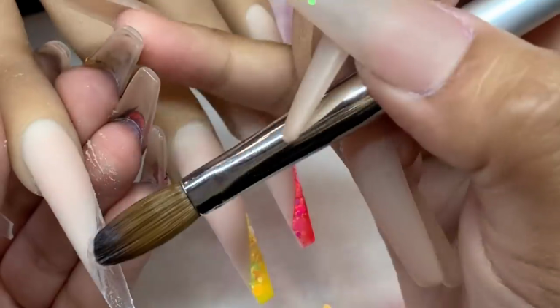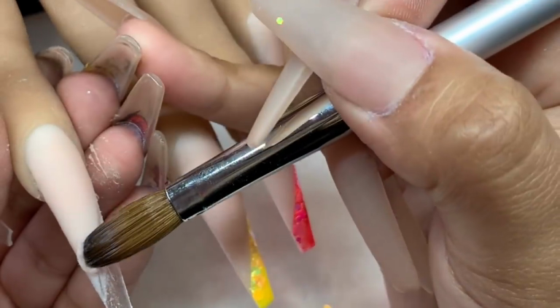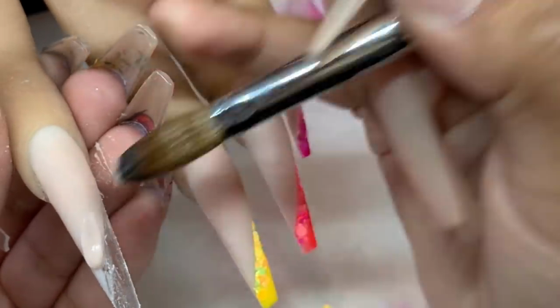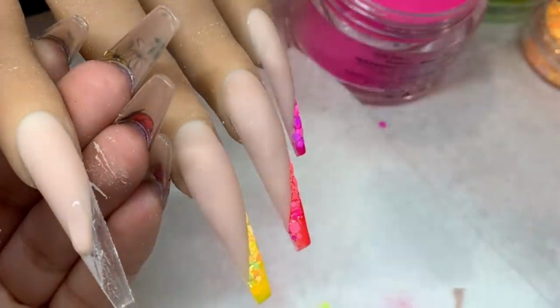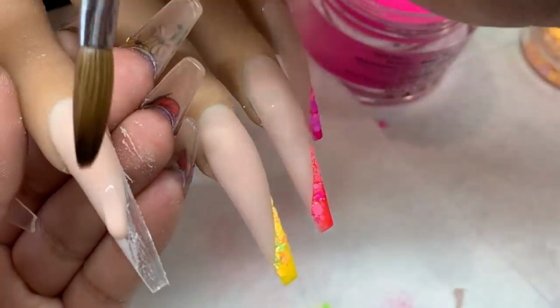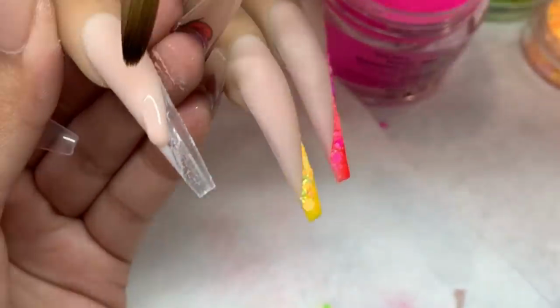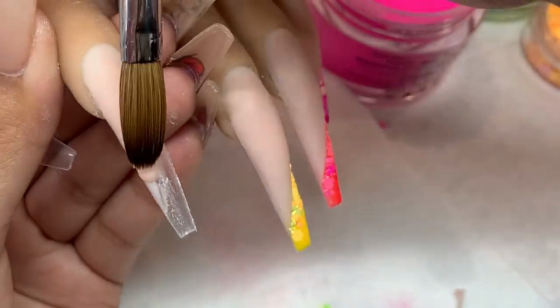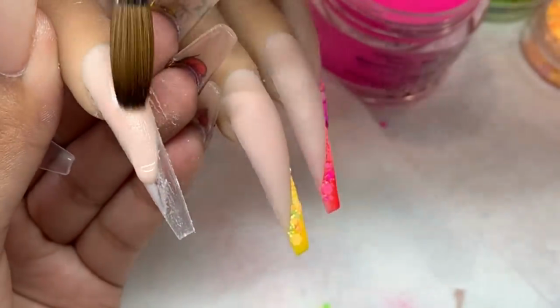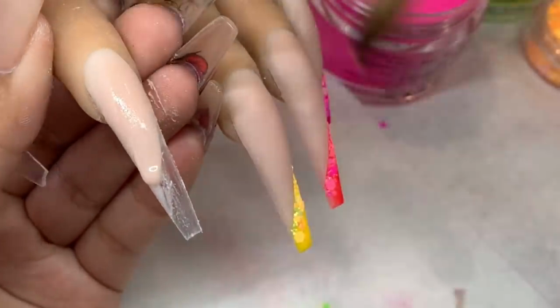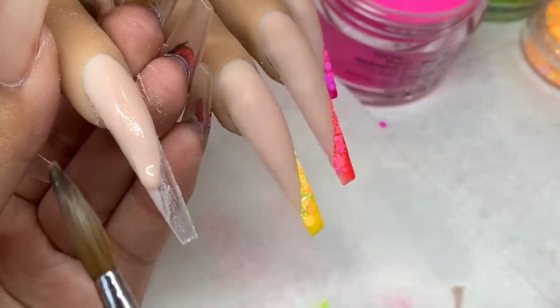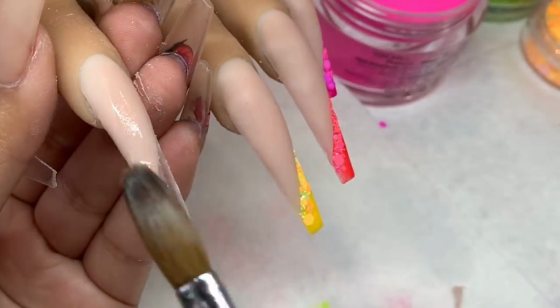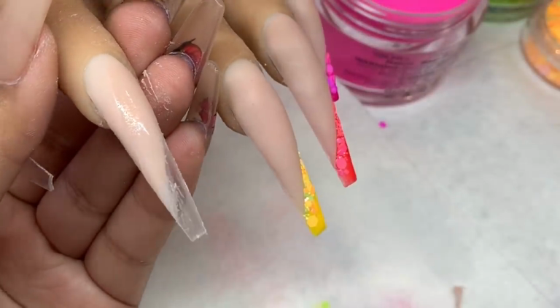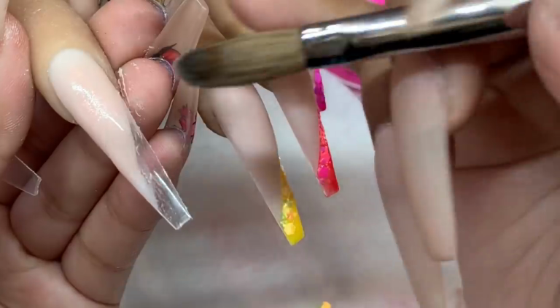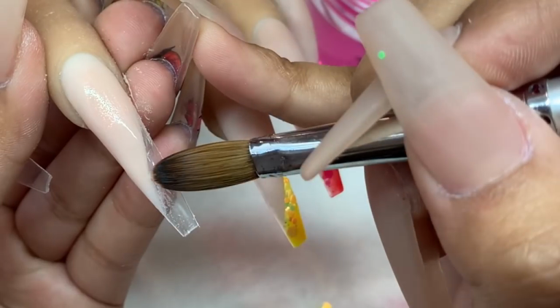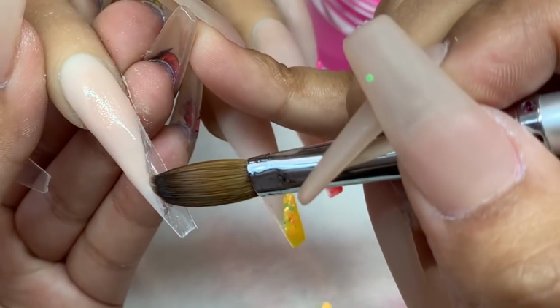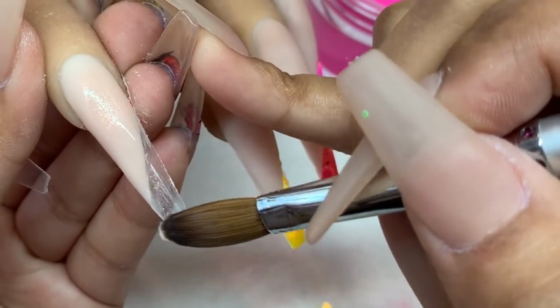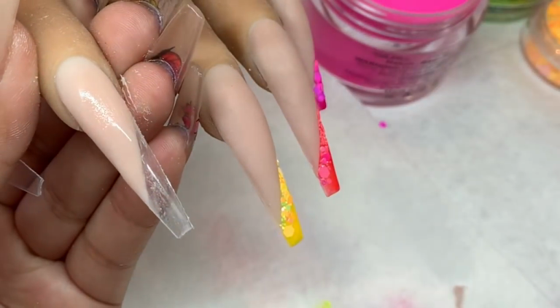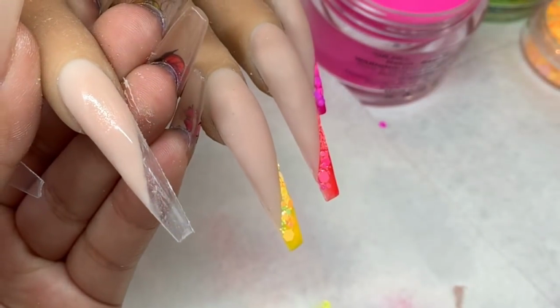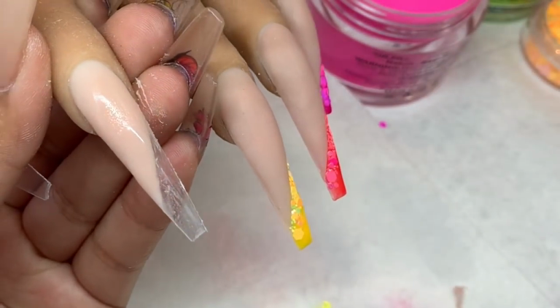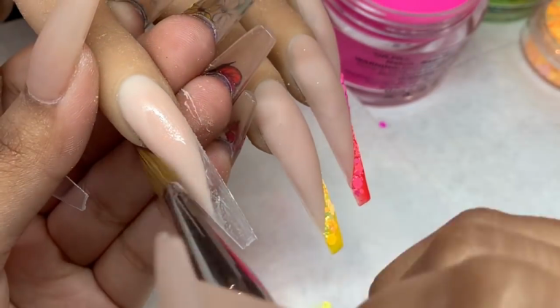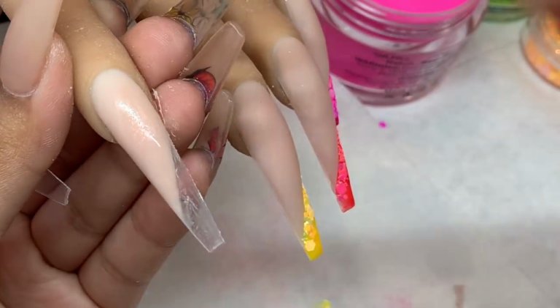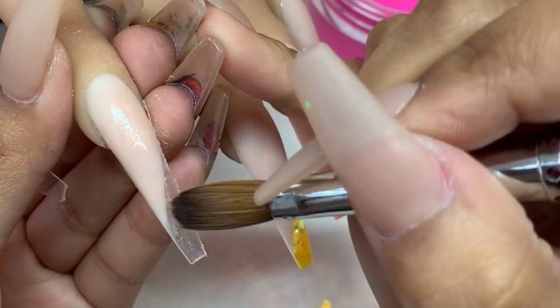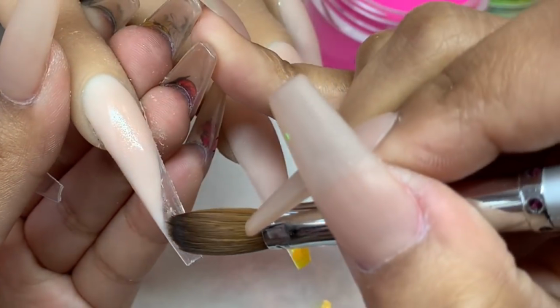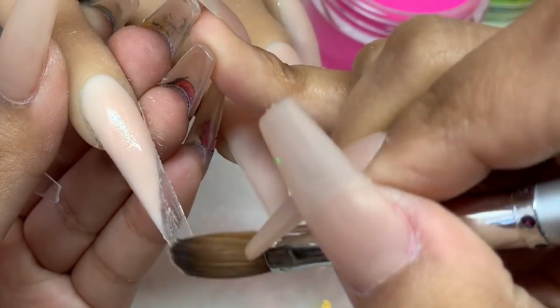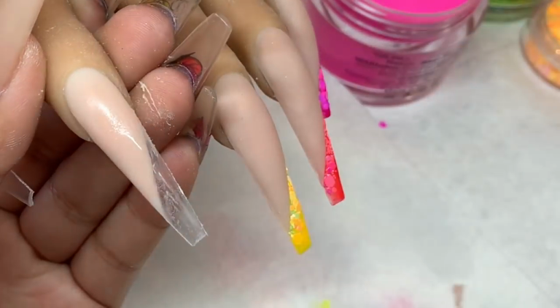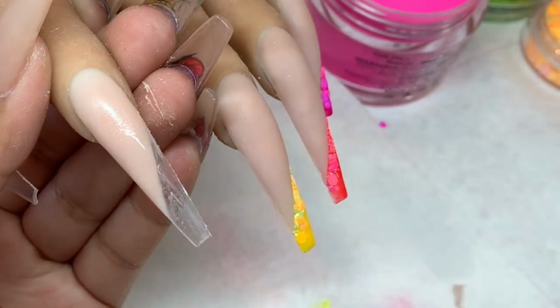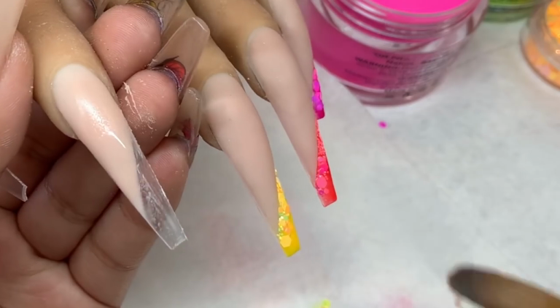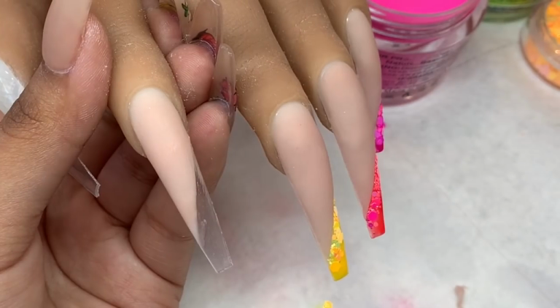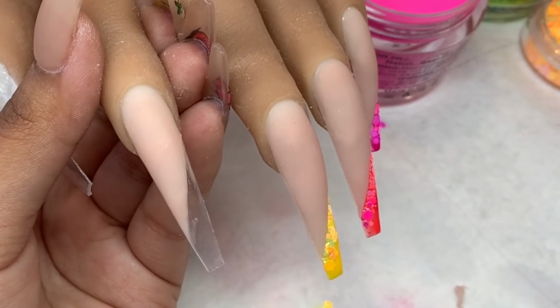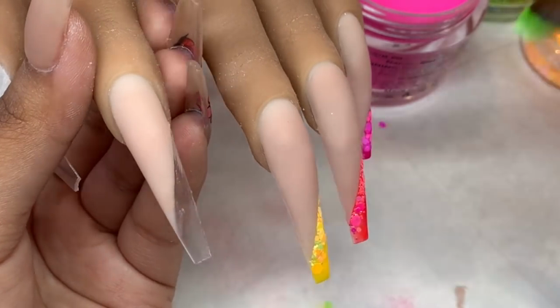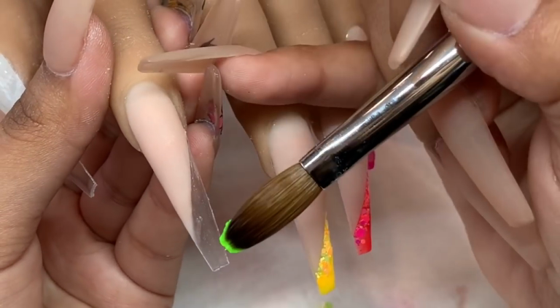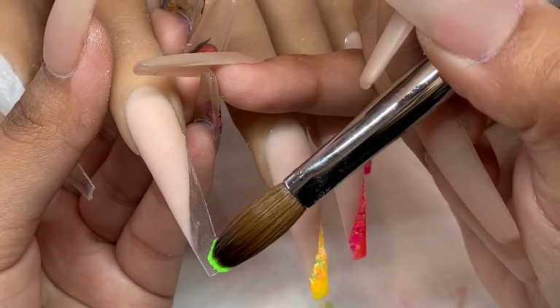Now that I'm done, I'm going in with just a little bit more of that nude color and filling it in like nothing happened — it's totally fine. You can also do it after you add the color; I just thought it would be easier to clean up if I did it before.